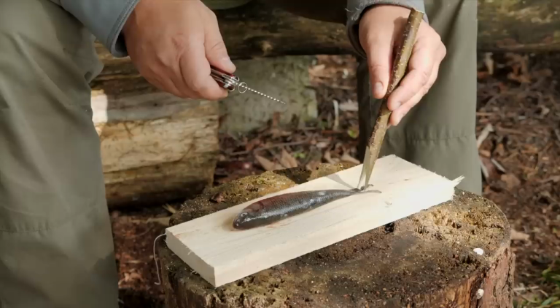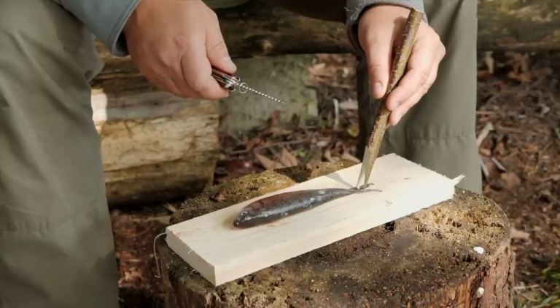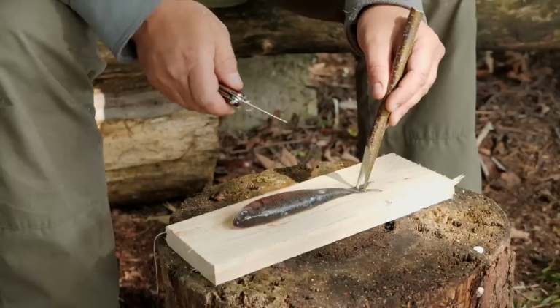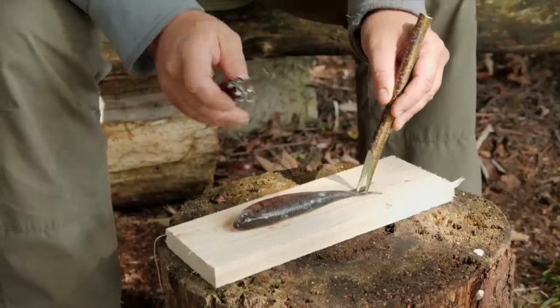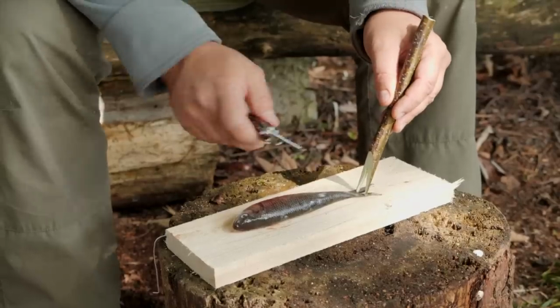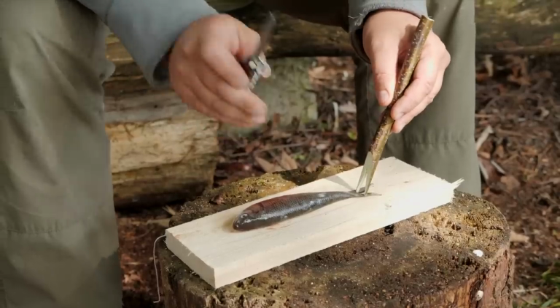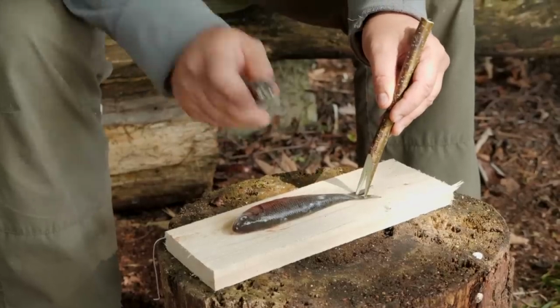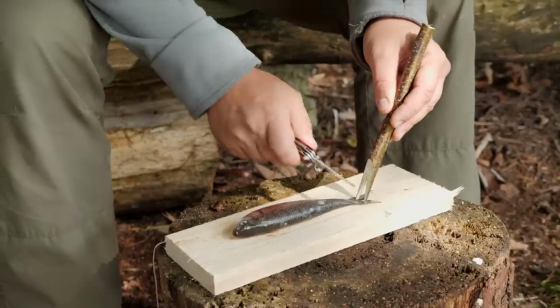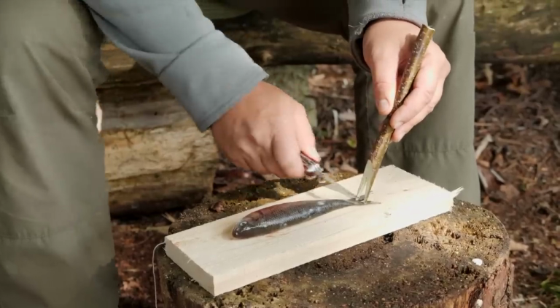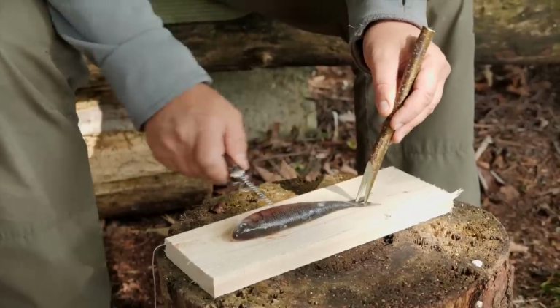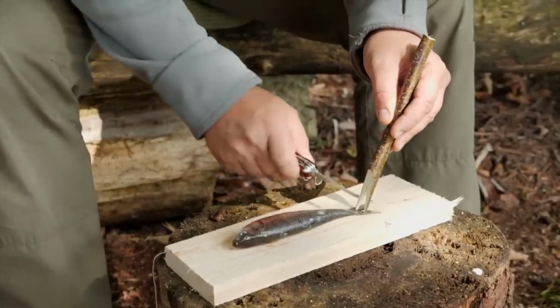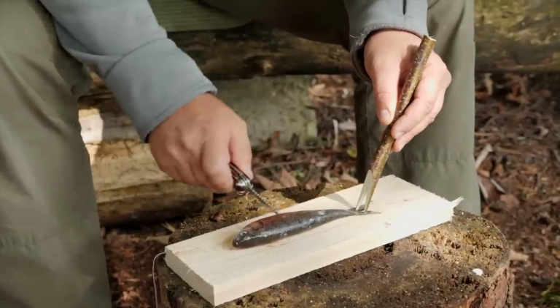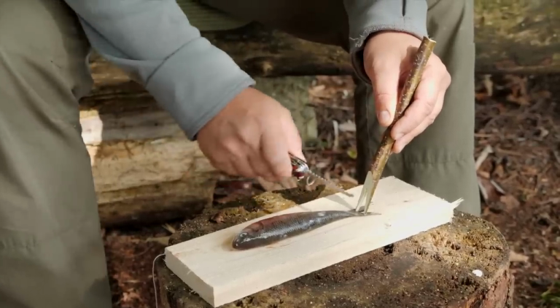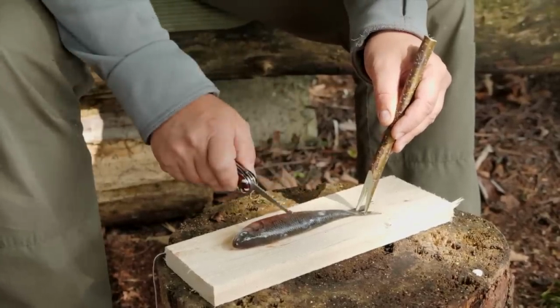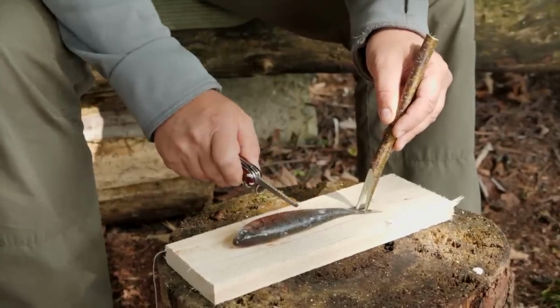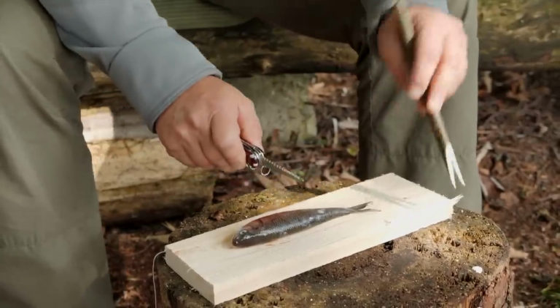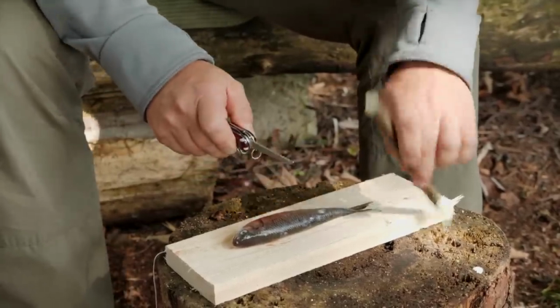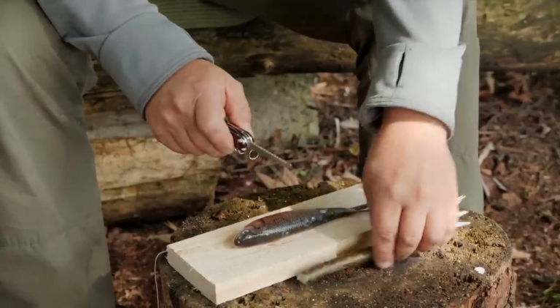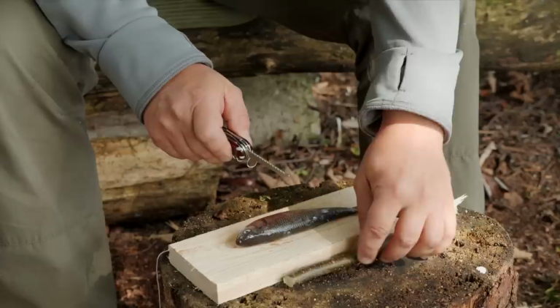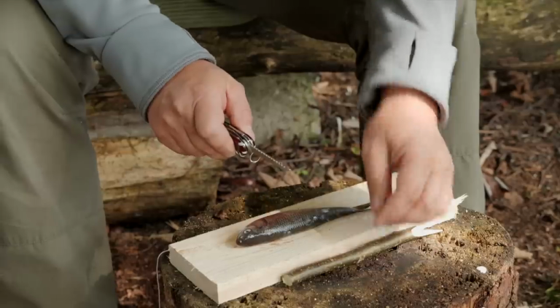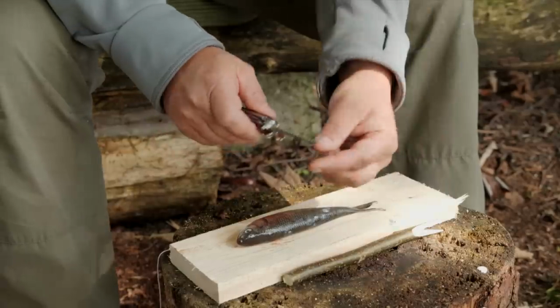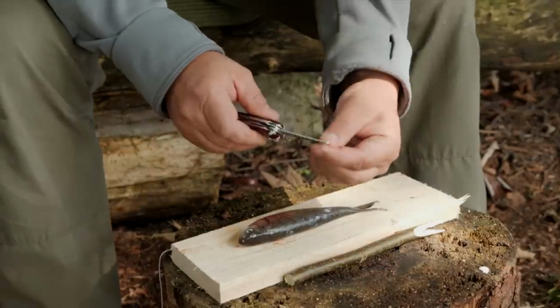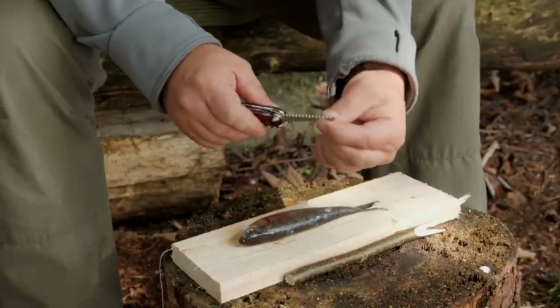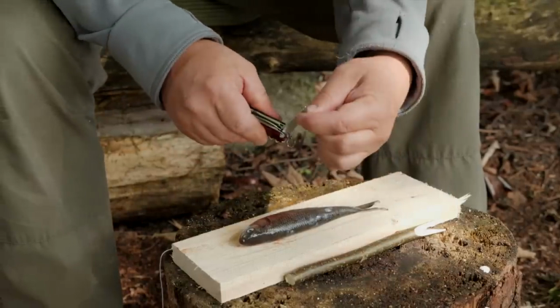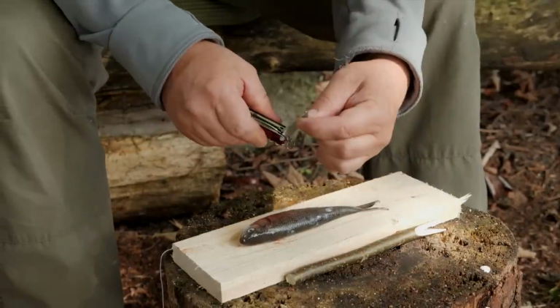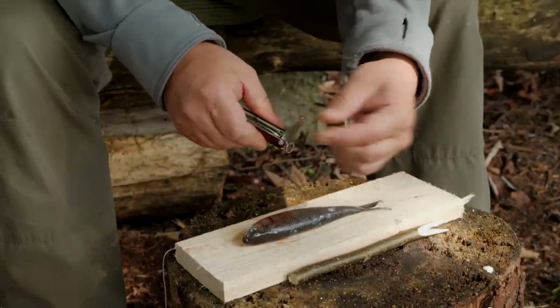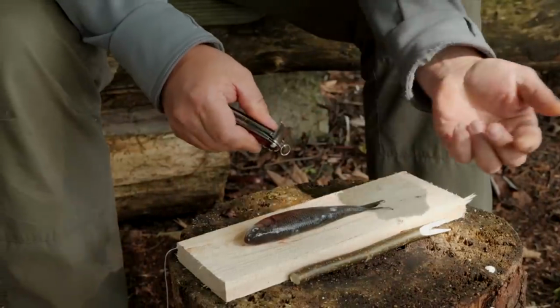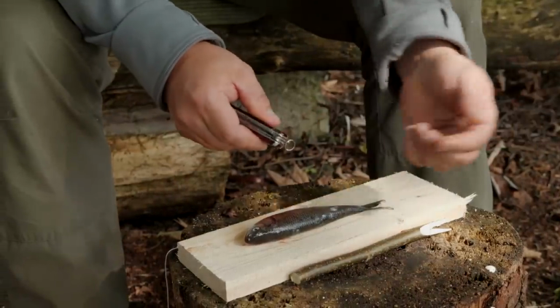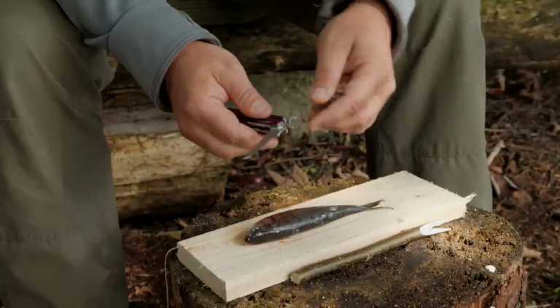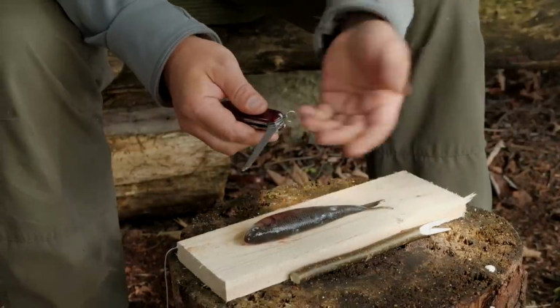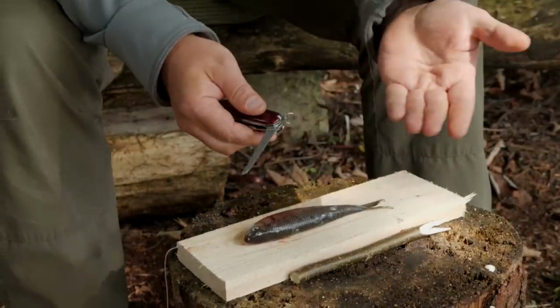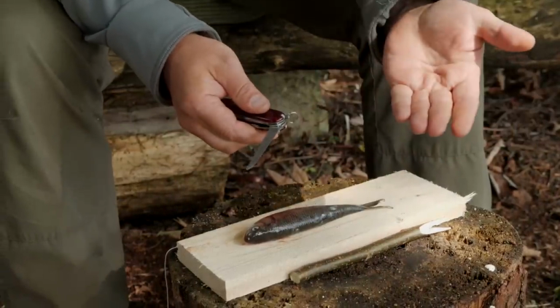If you work with your saw like this, the saw blade can fold in and you can hurt yourself.